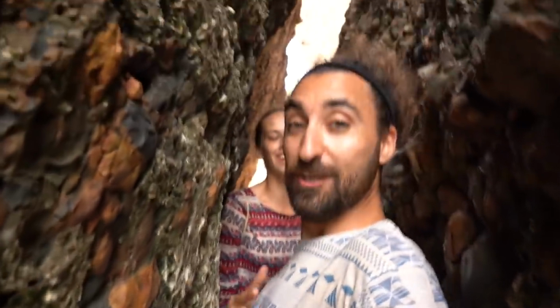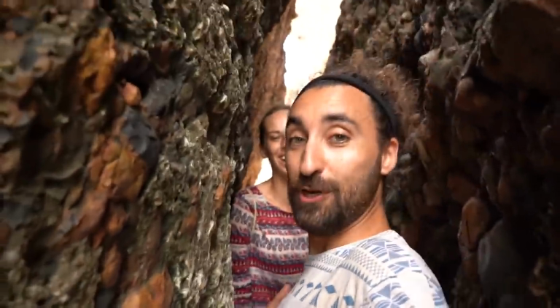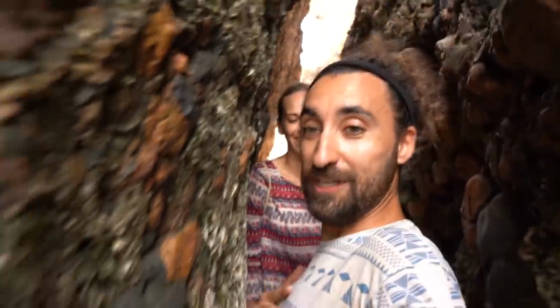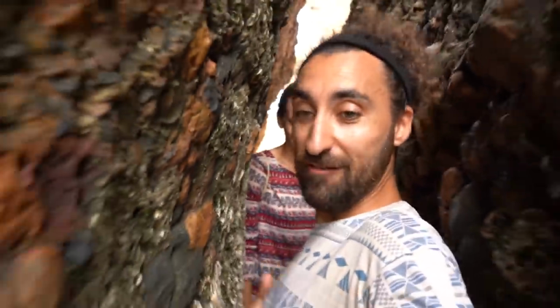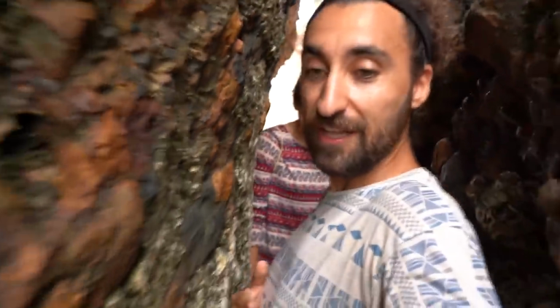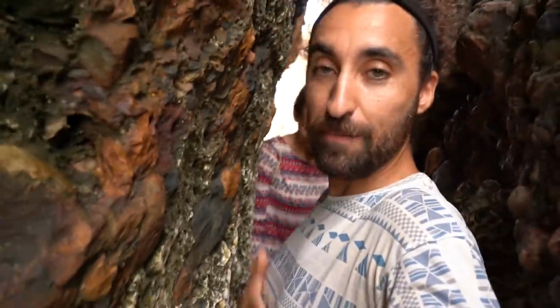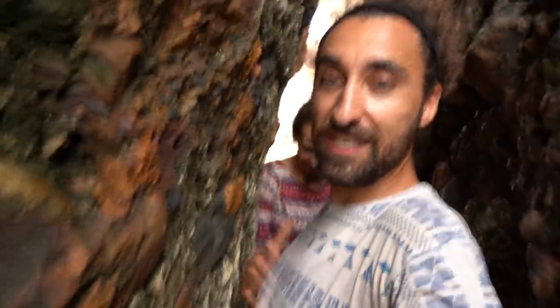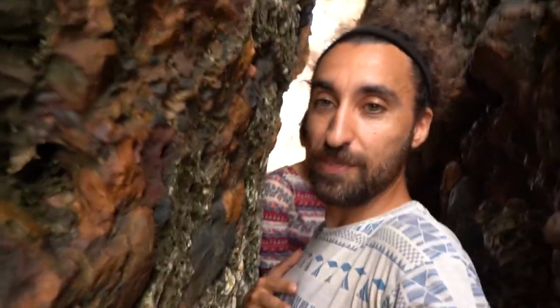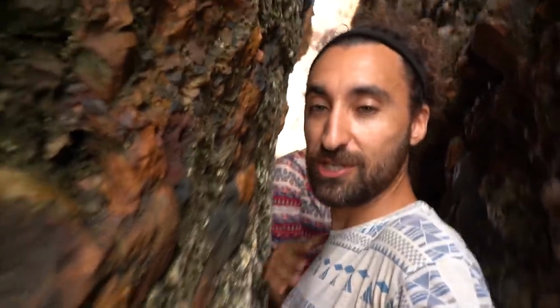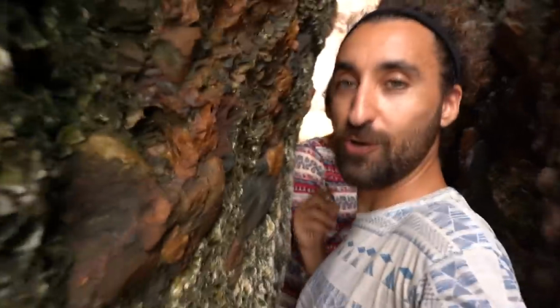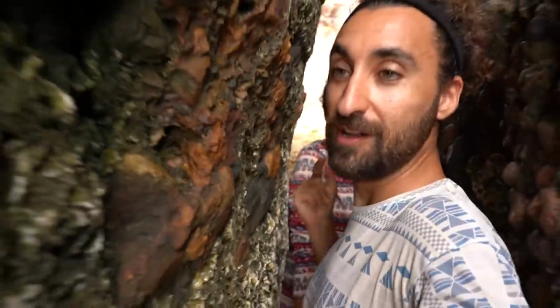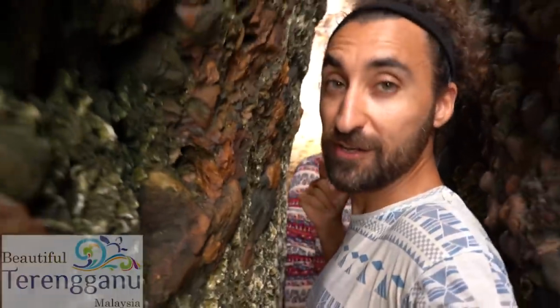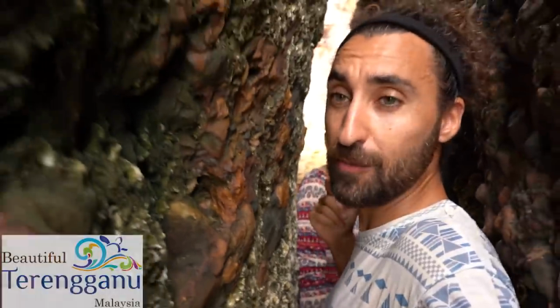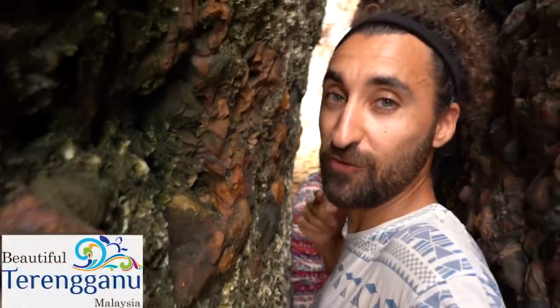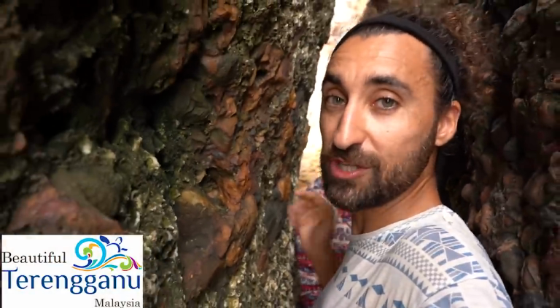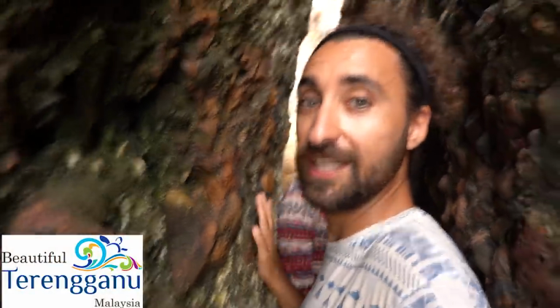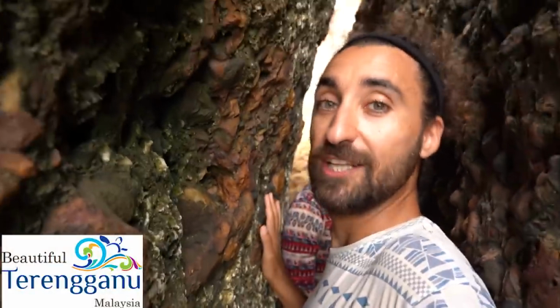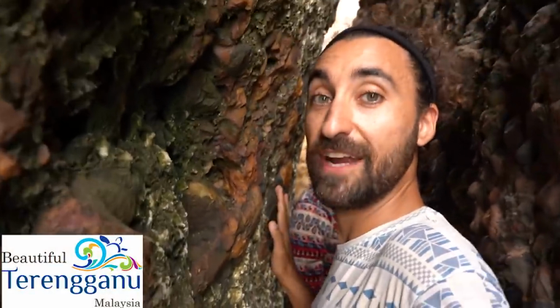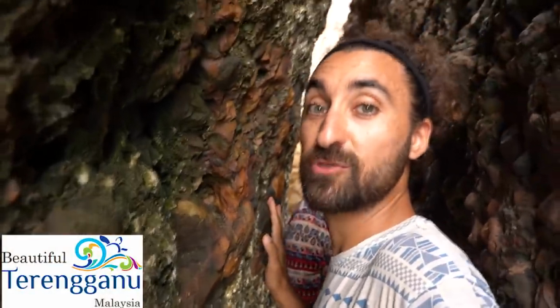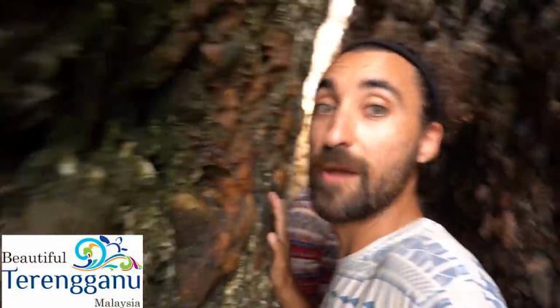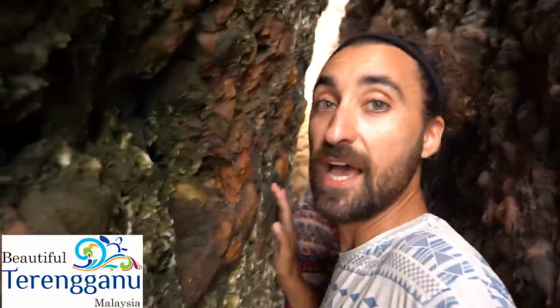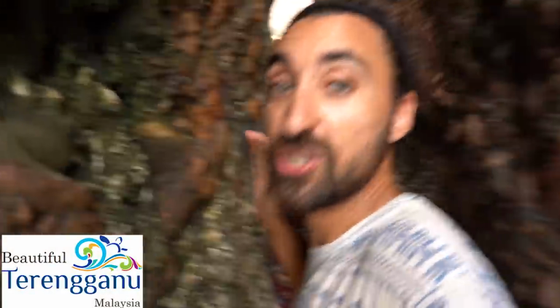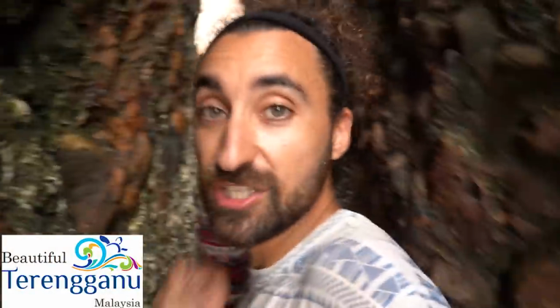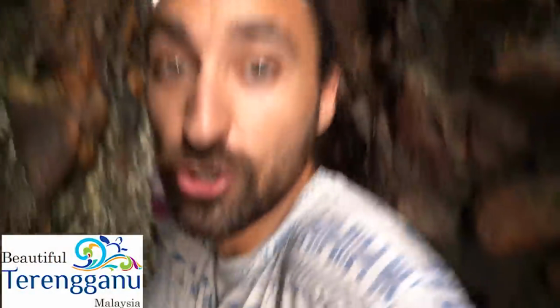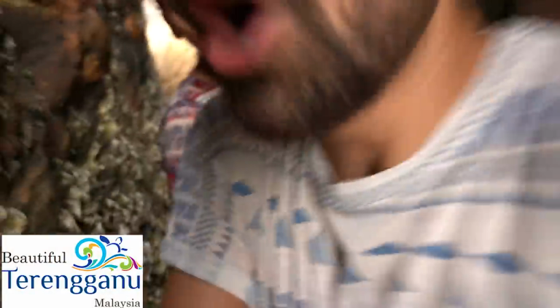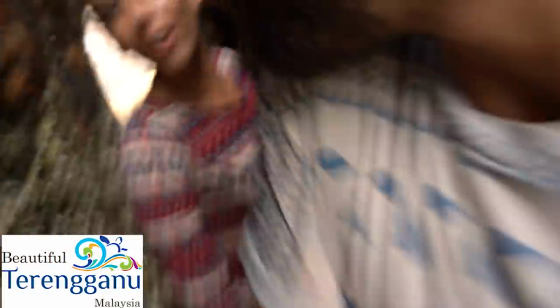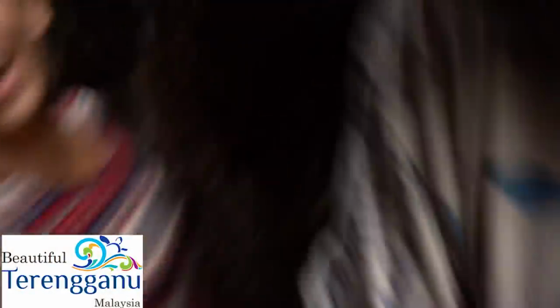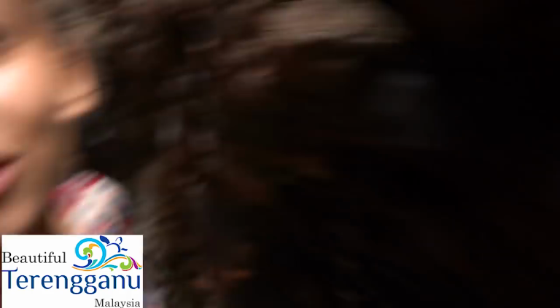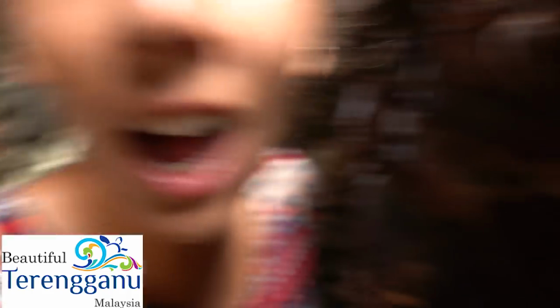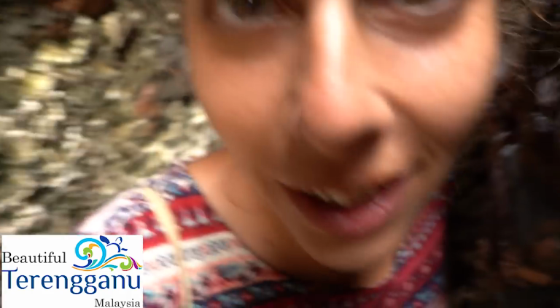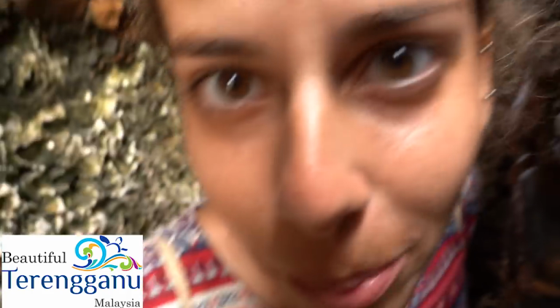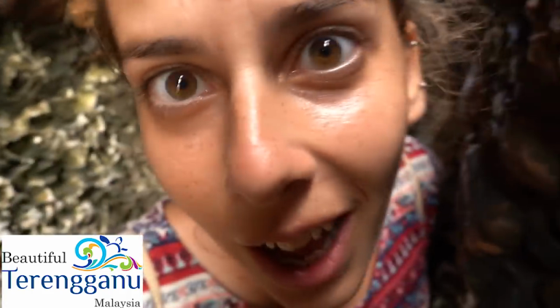We are going to fill our bellies up, so thank you so much for watching. Don't forget to subscribe and we shall see you on the next one. Goodbye!